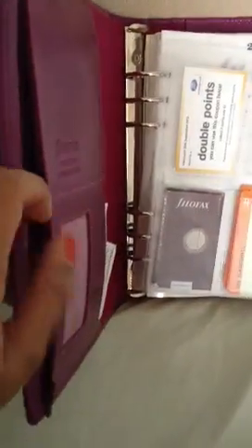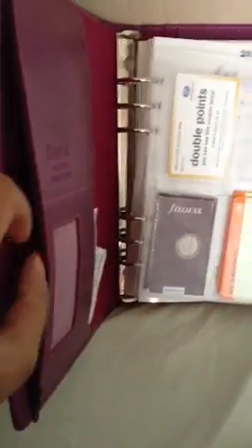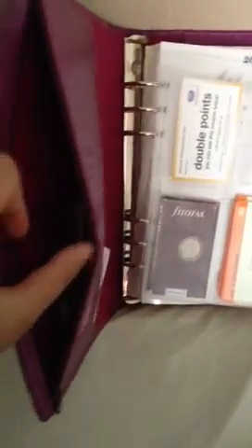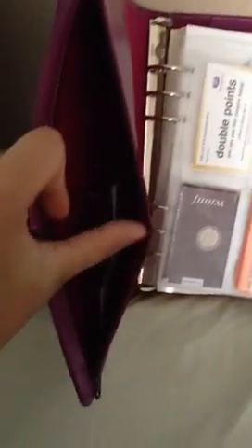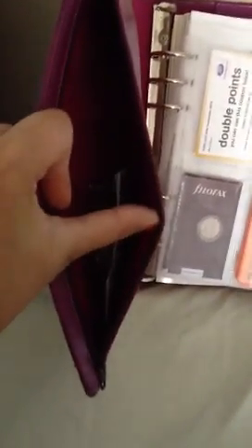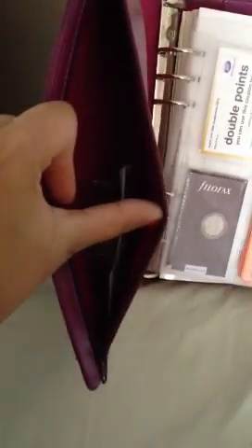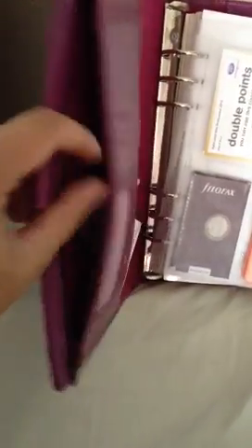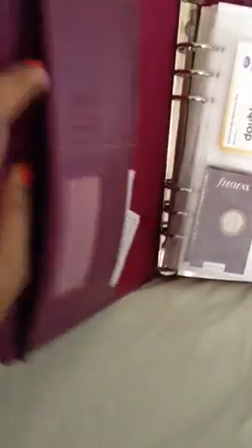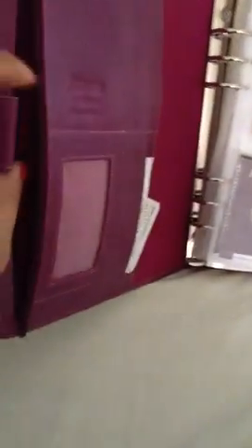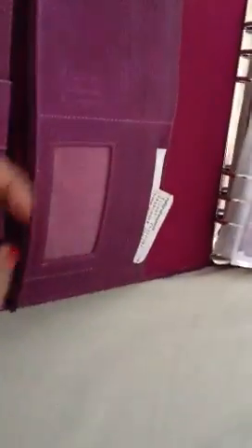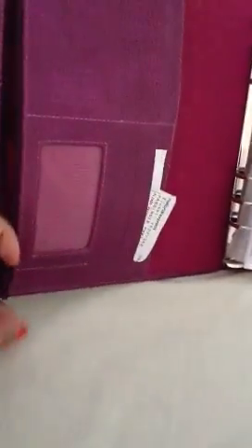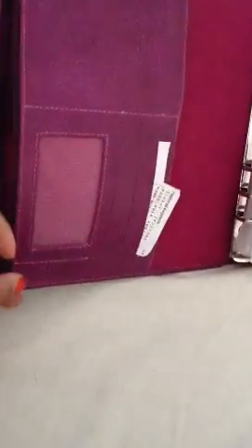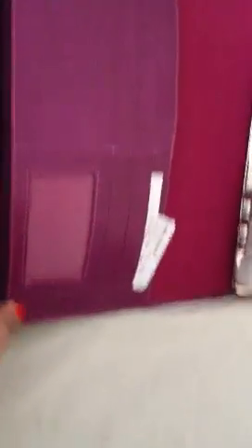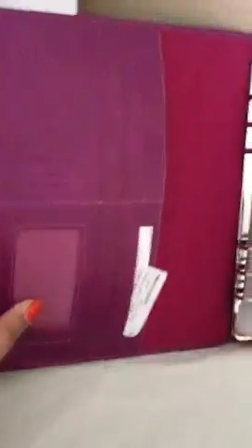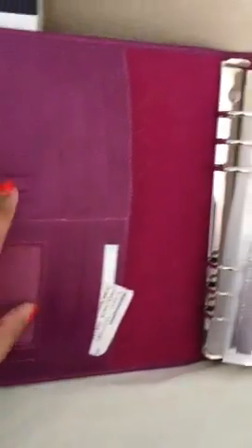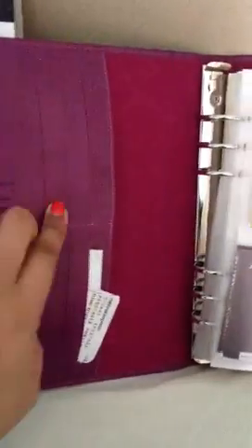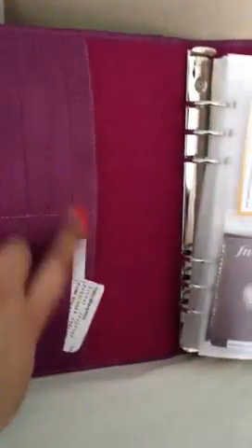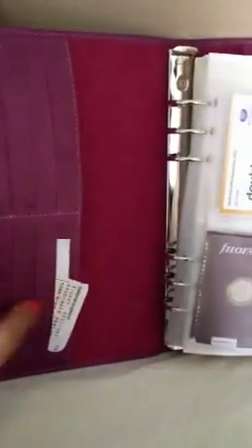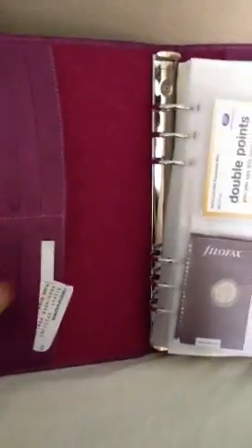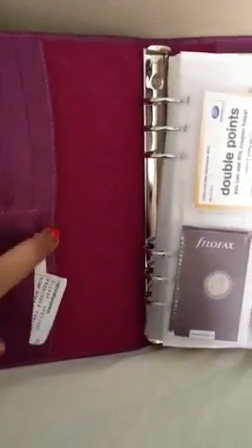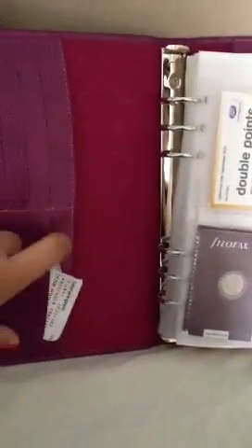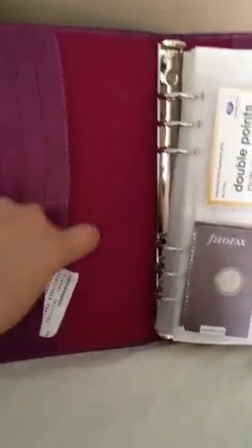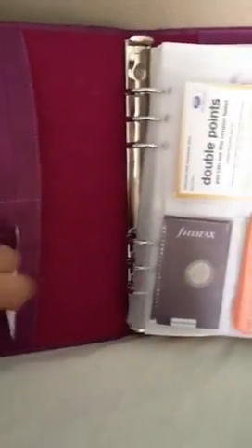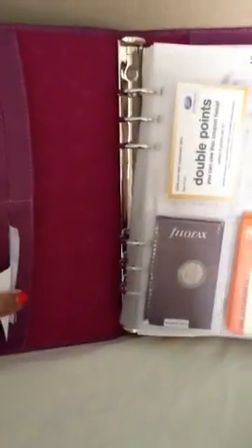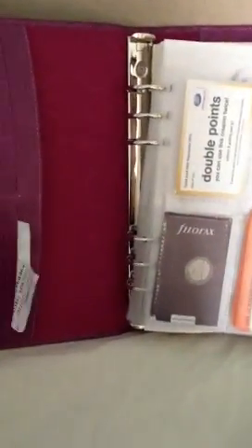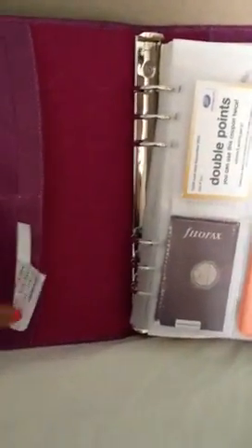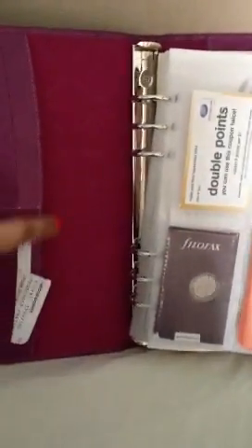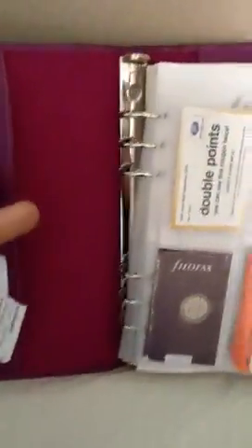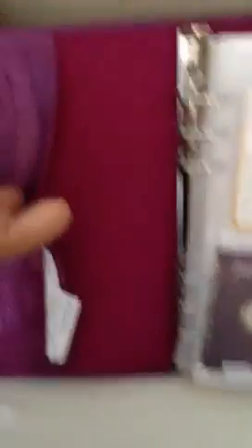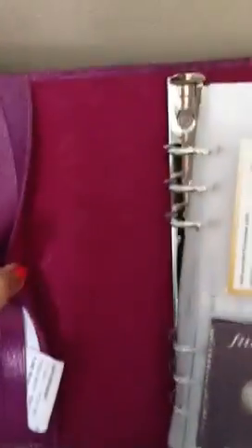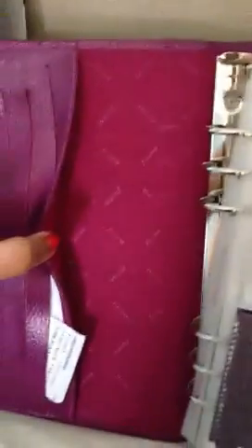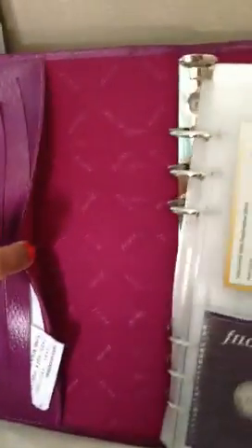It also has a zip compartment there, which is quite deep, and you can keep your little bits in there. Six card holders, which I just put my random receipts in, and a deep compartment there as well.